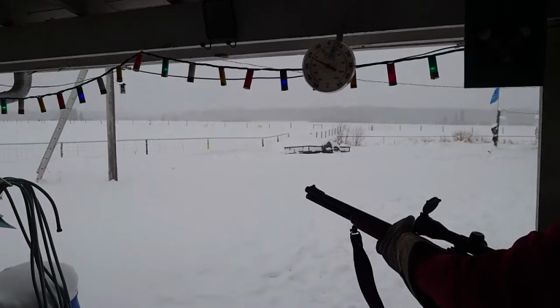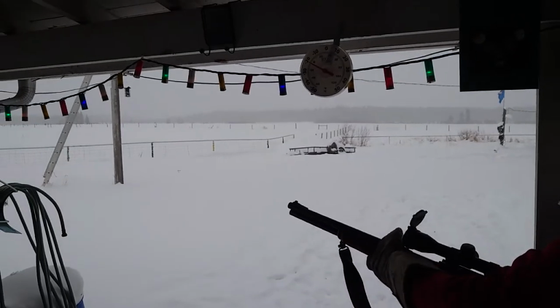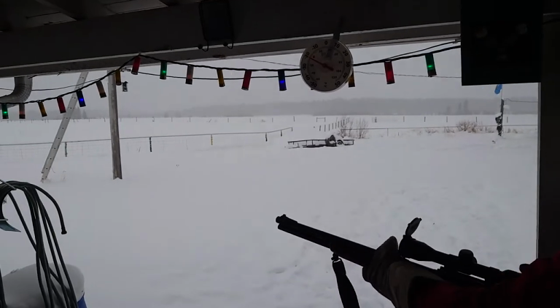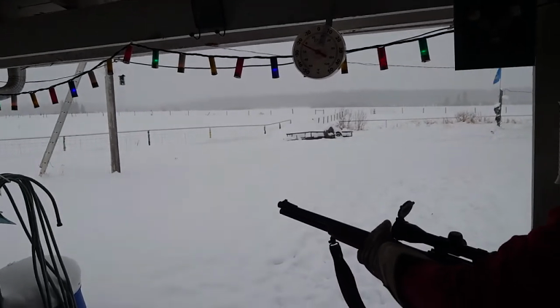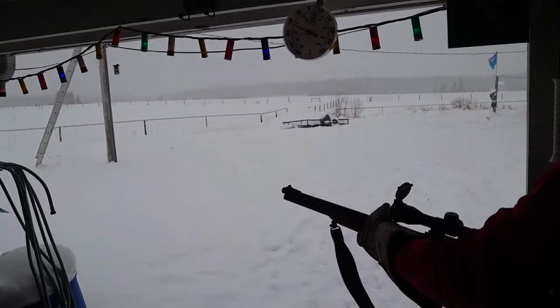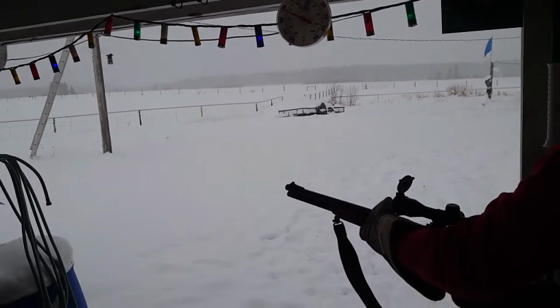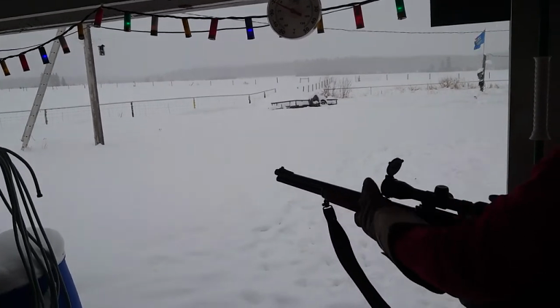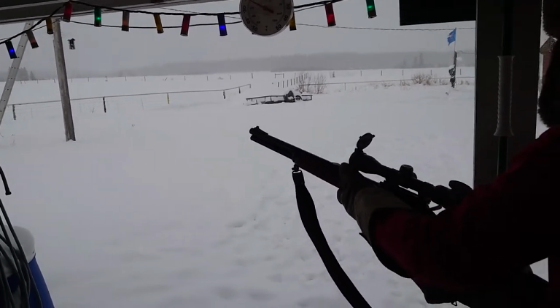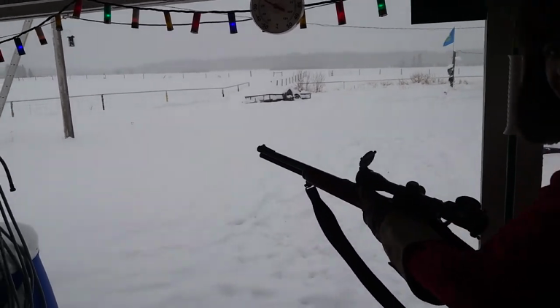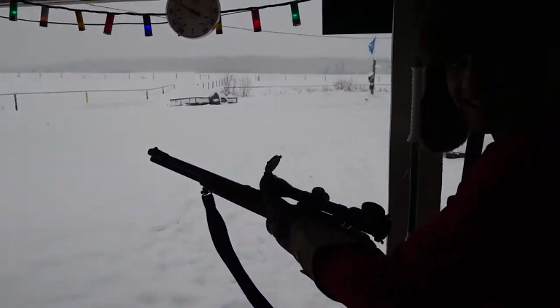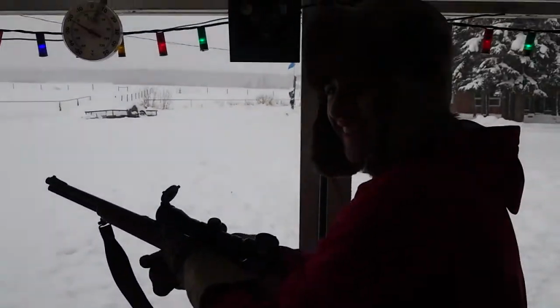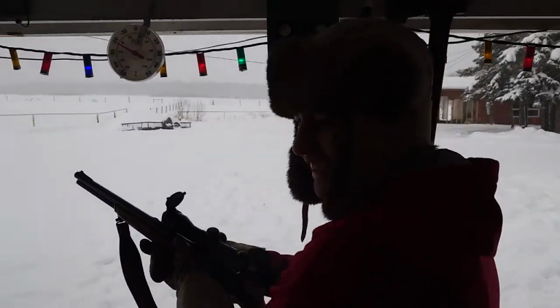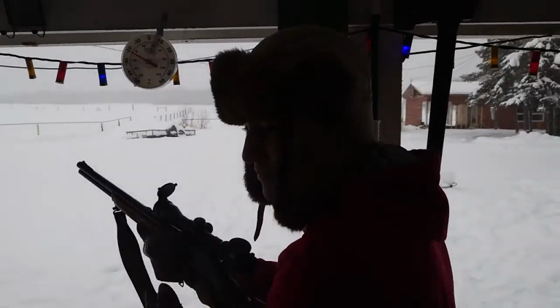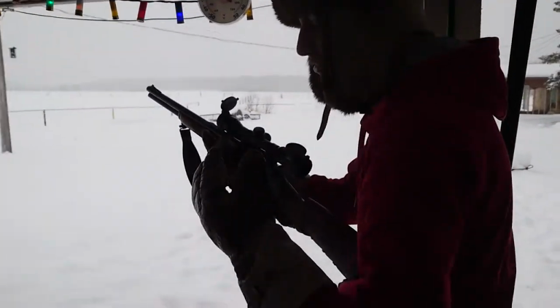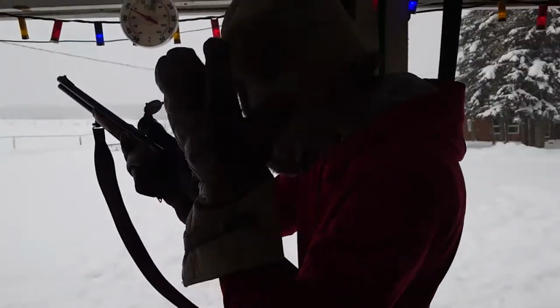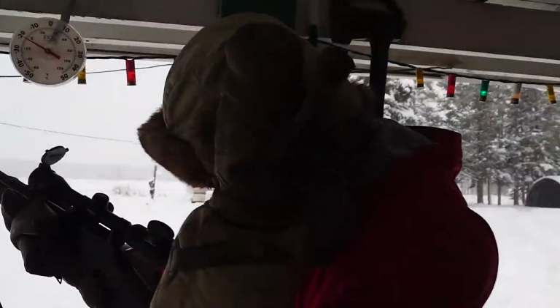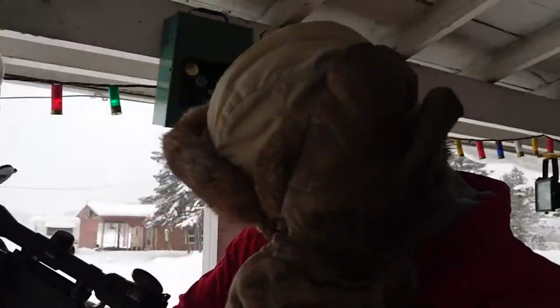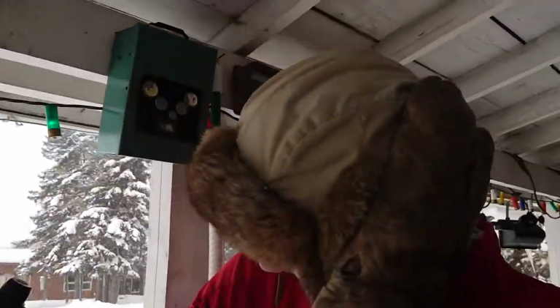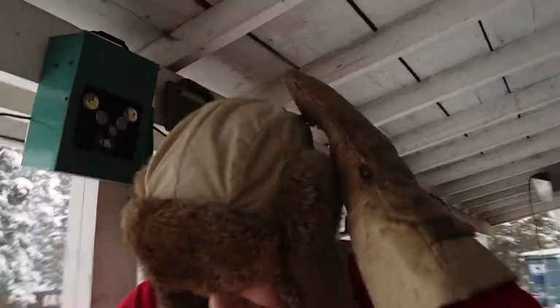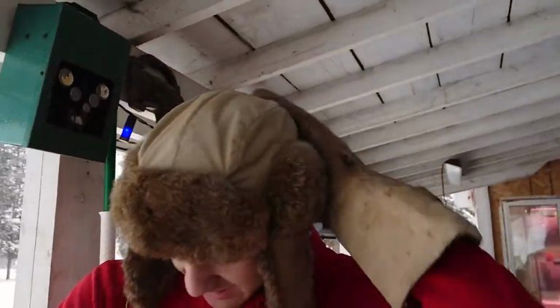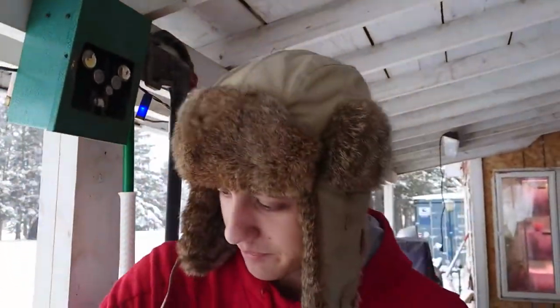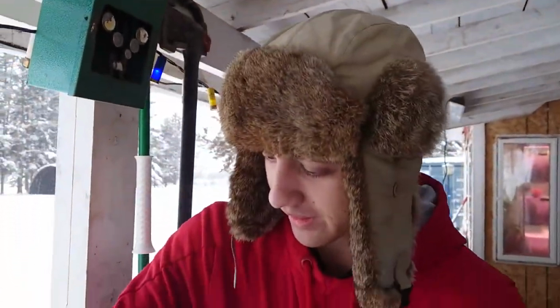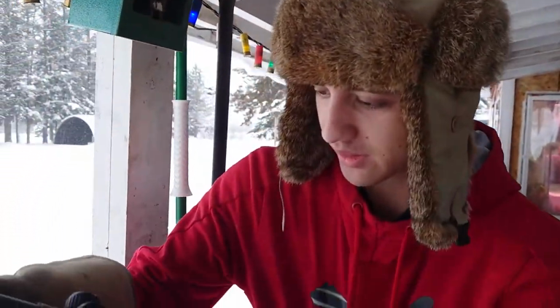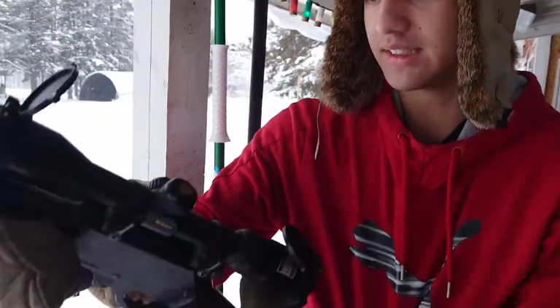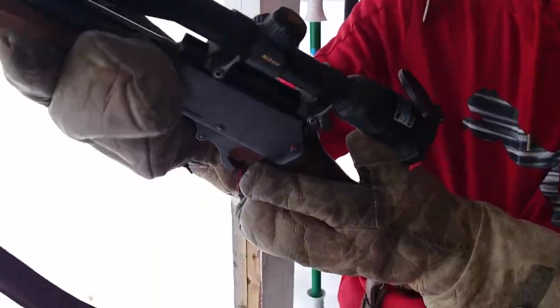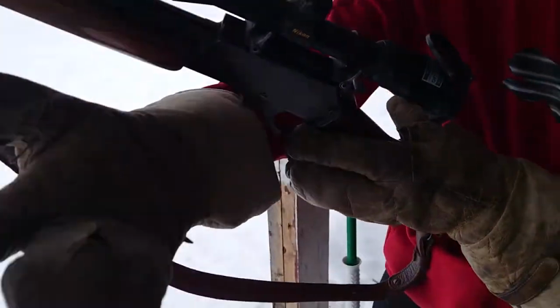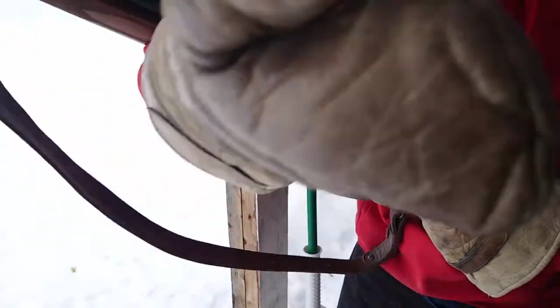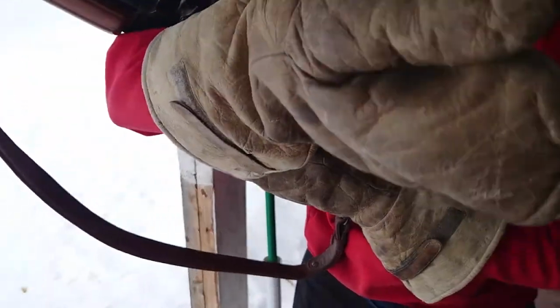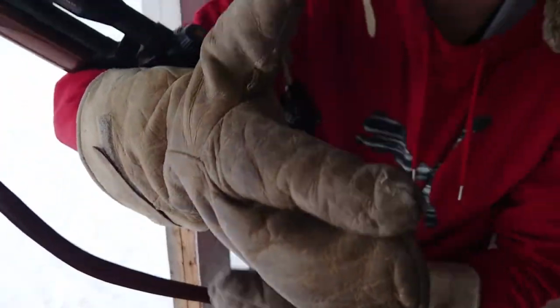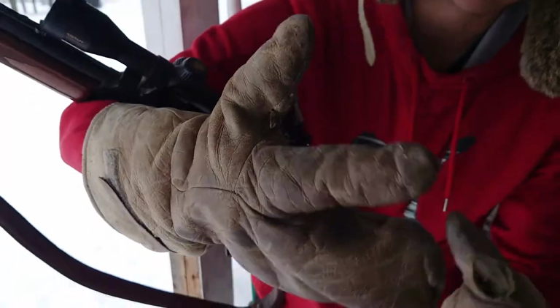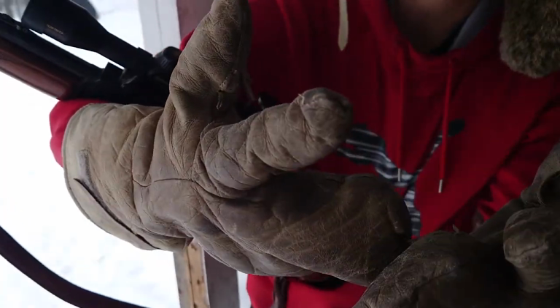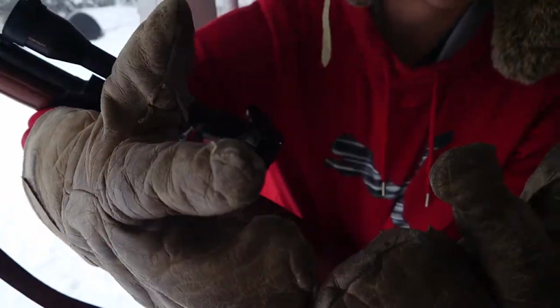The snow came off the roof and I went deaf. I was deaf as well. Well, maybe smaller mittens.